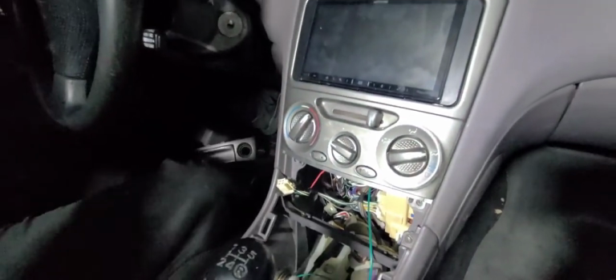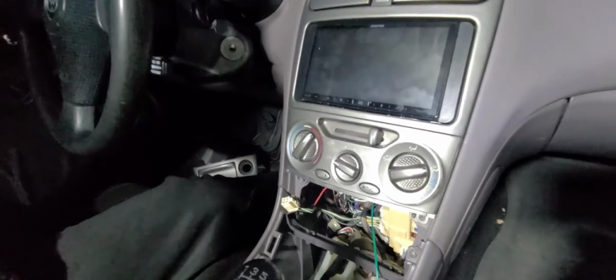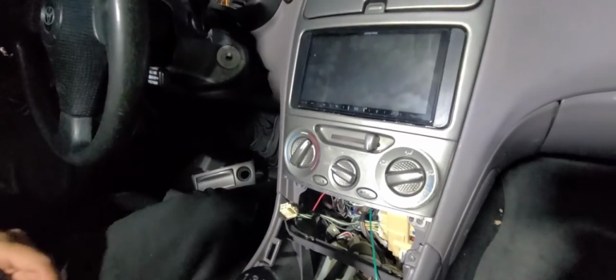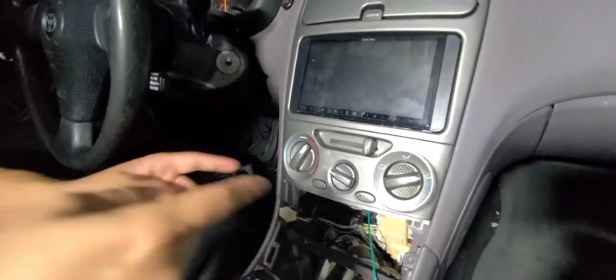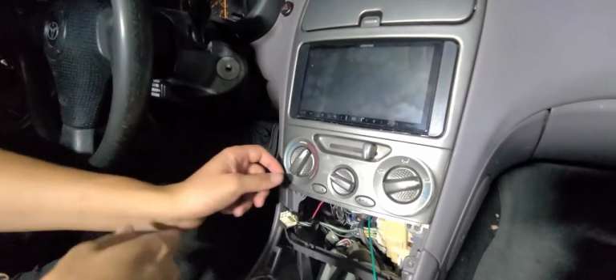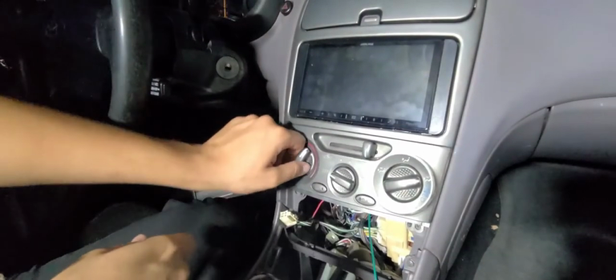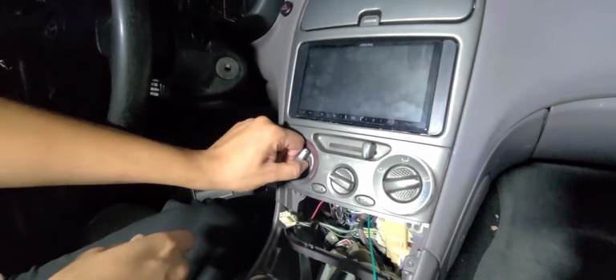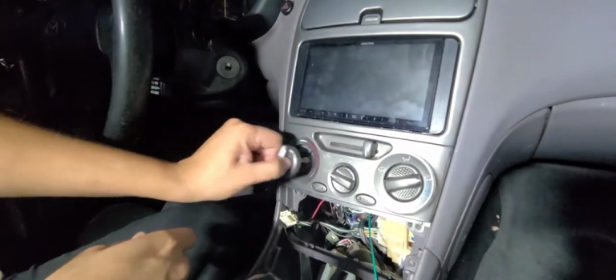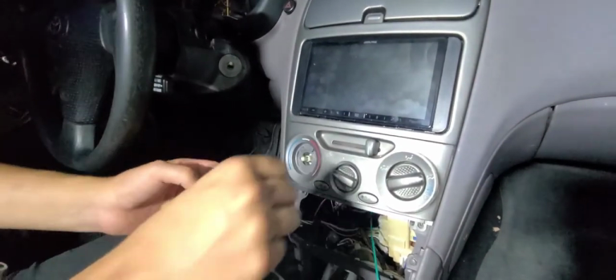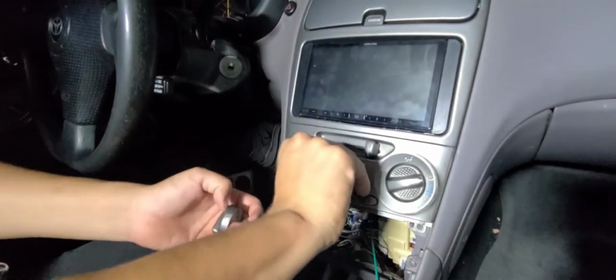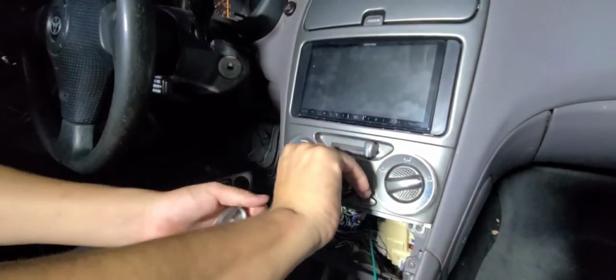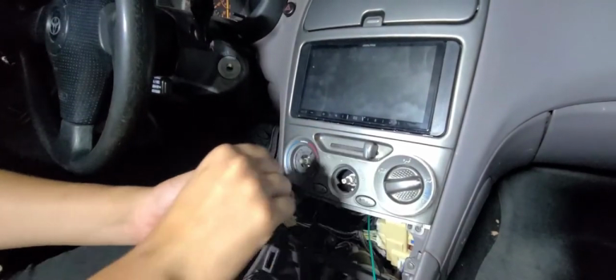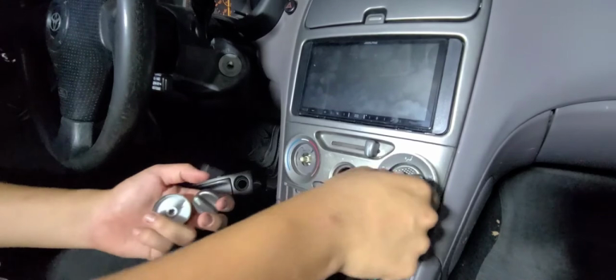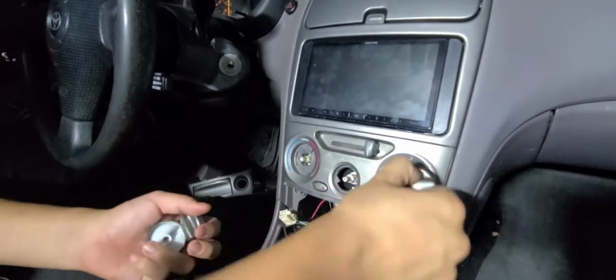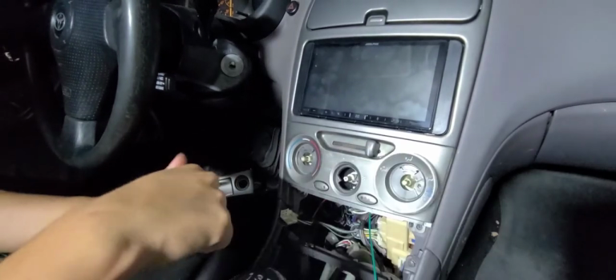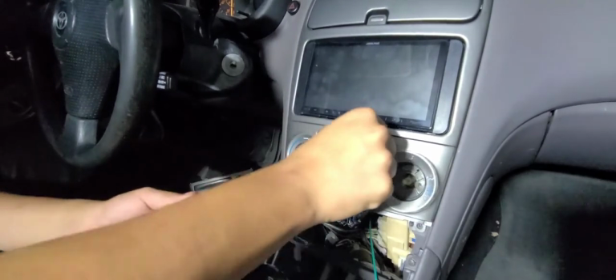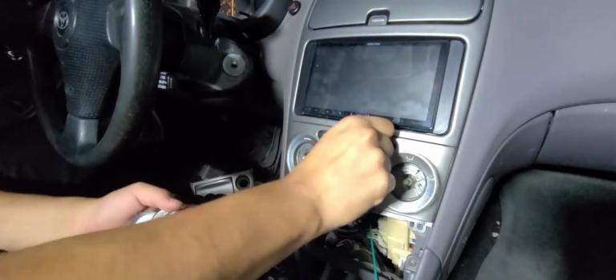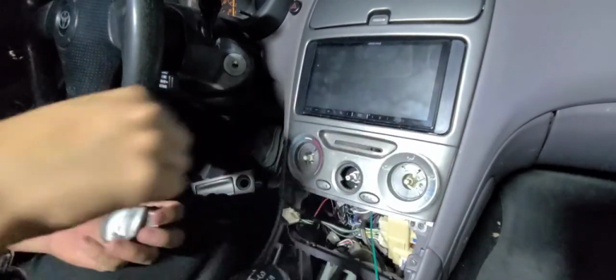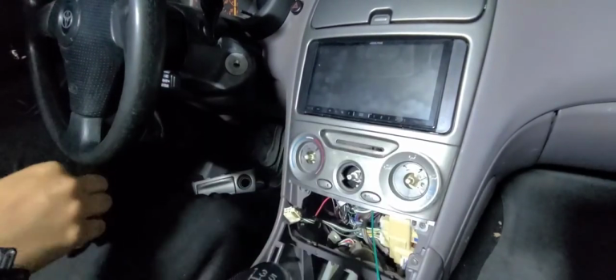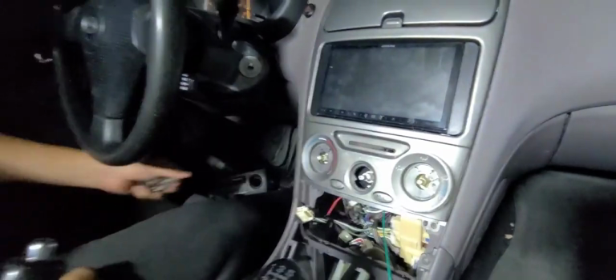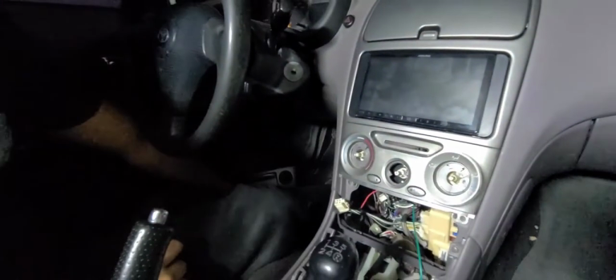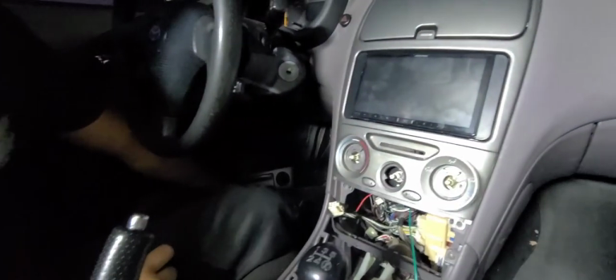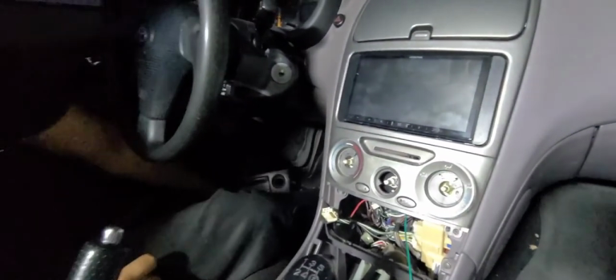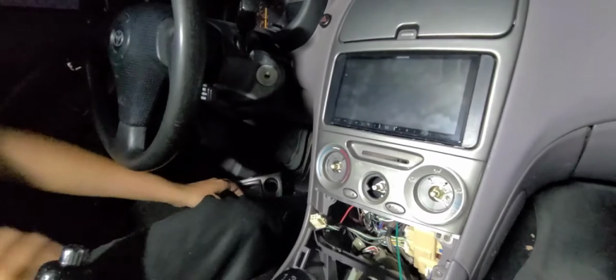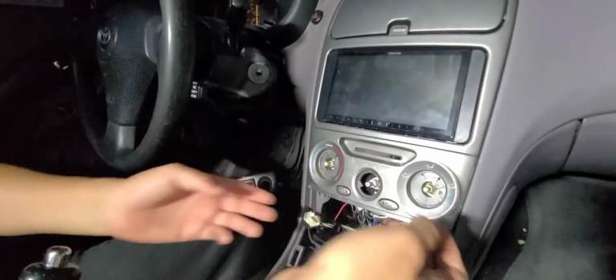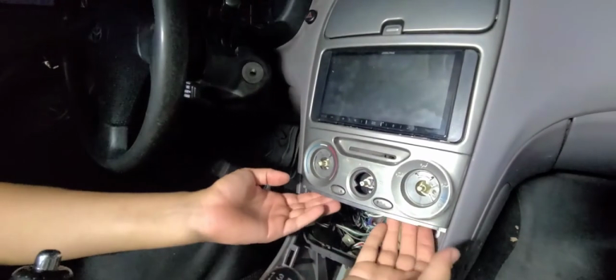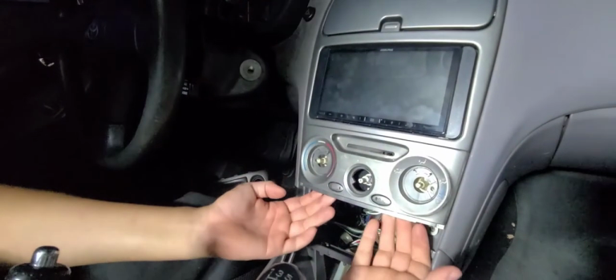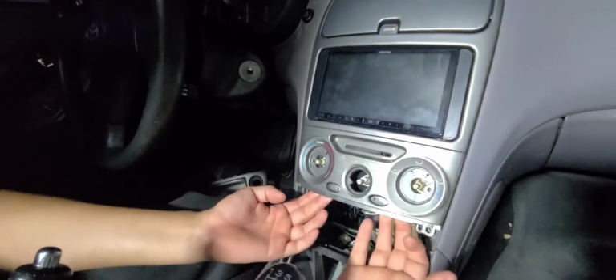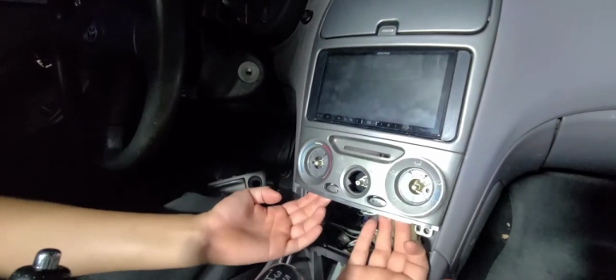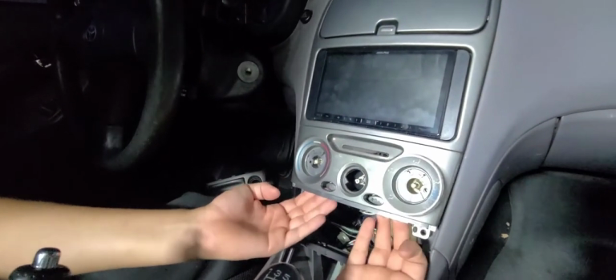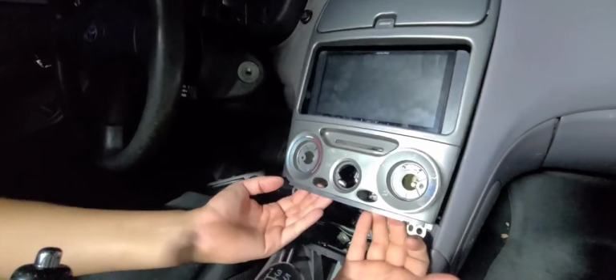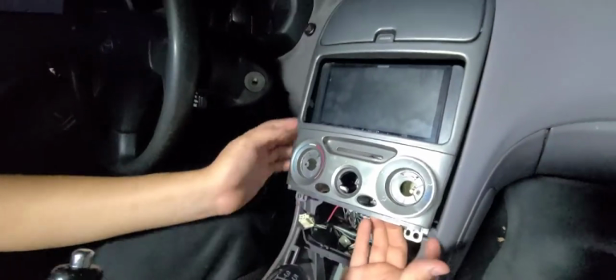For the AC controls, you just pop these off — like that. Very simple. We're going to keep this very simple. Then grab it from down here and pop it out.